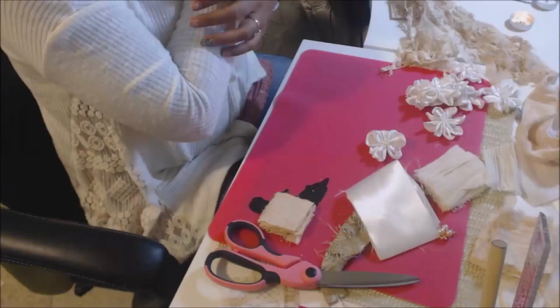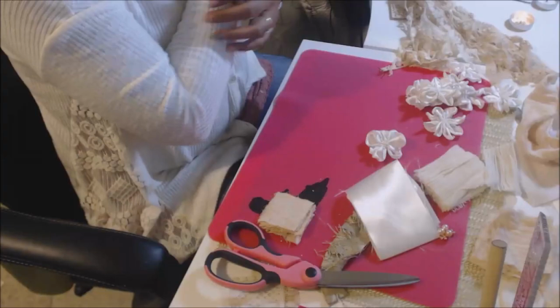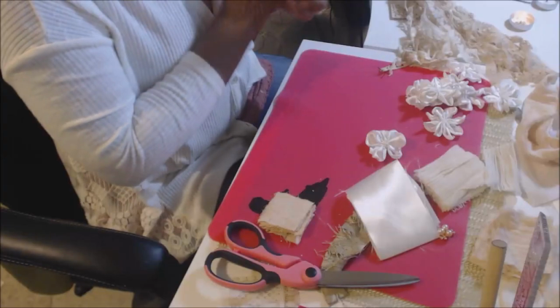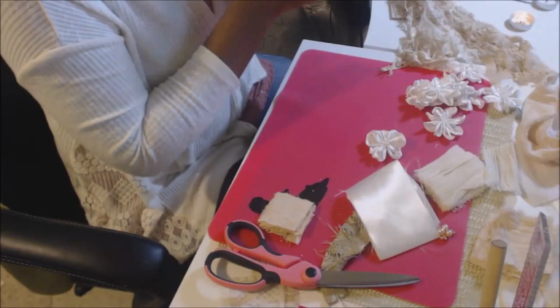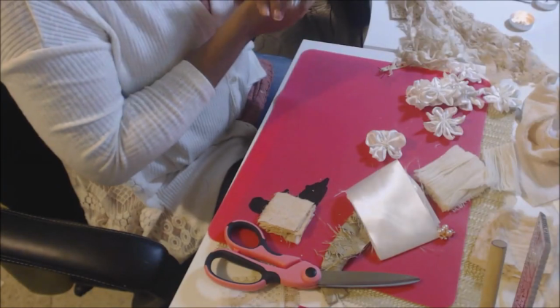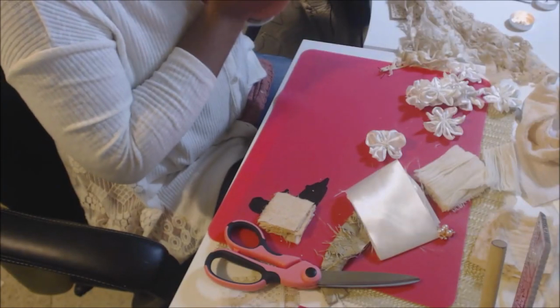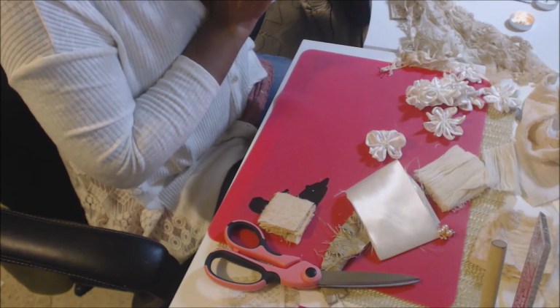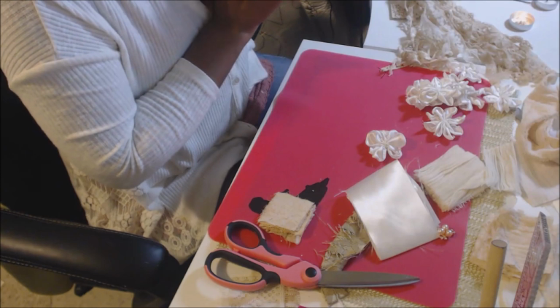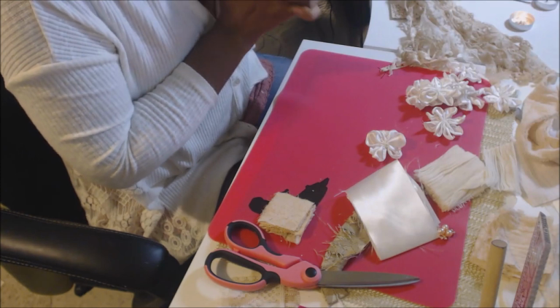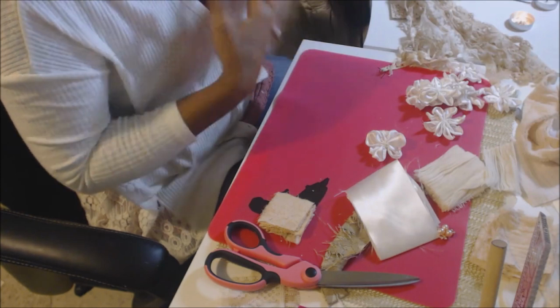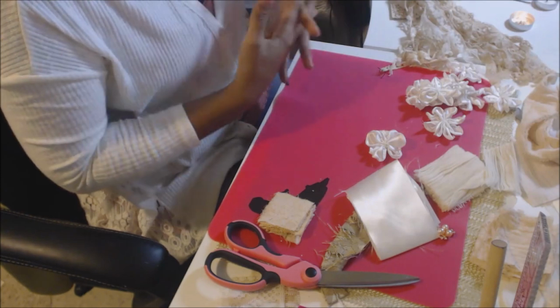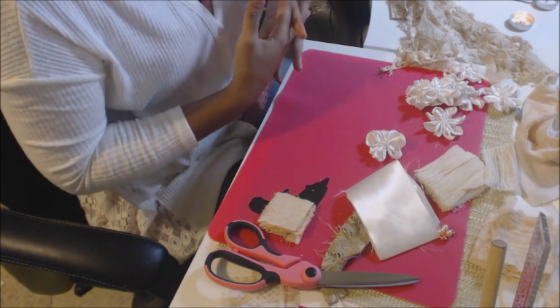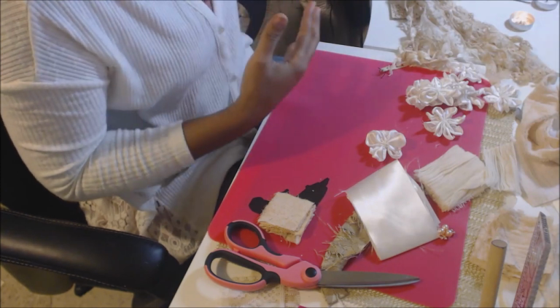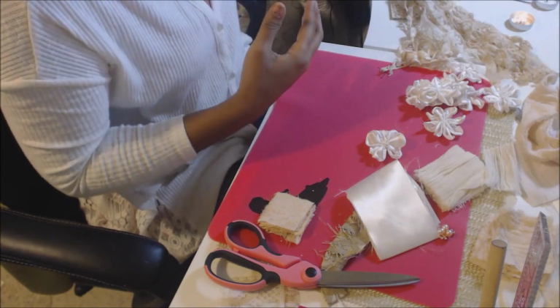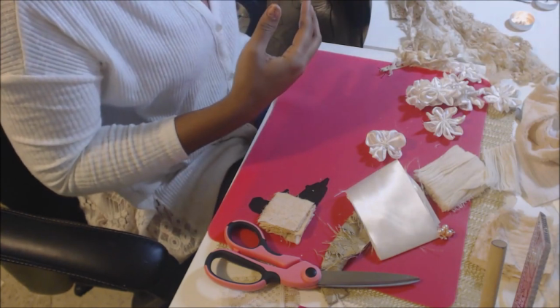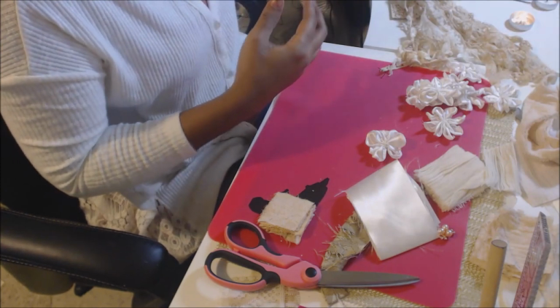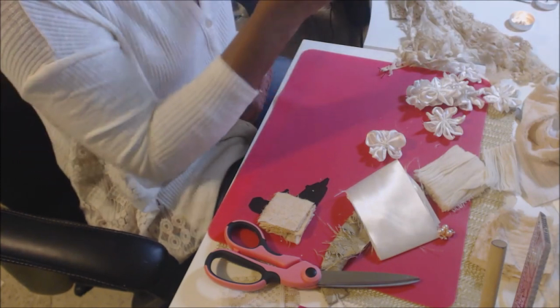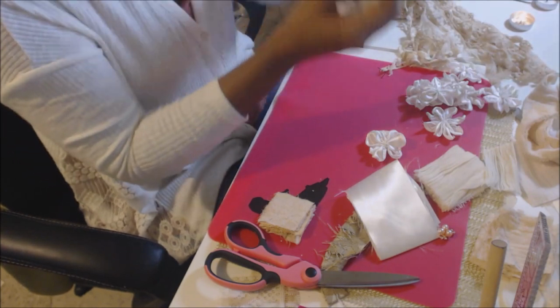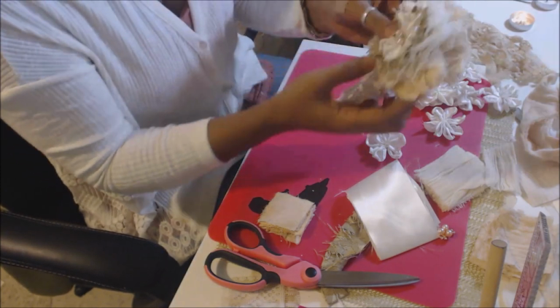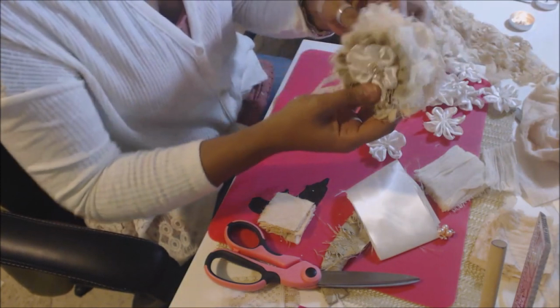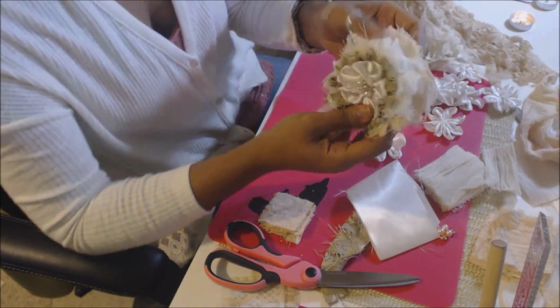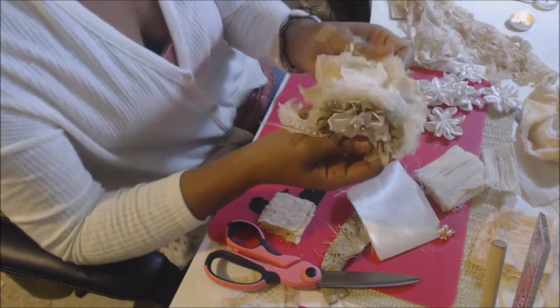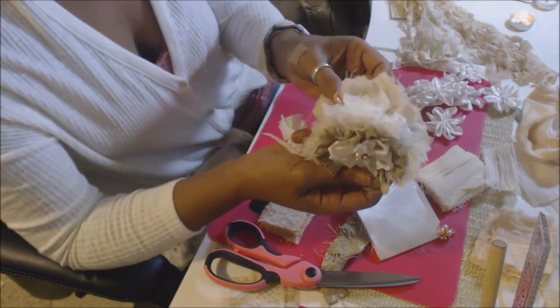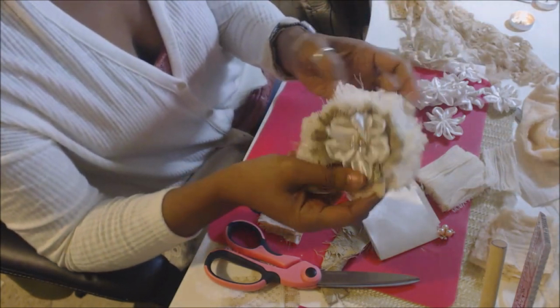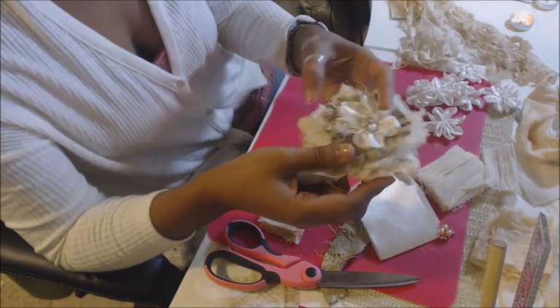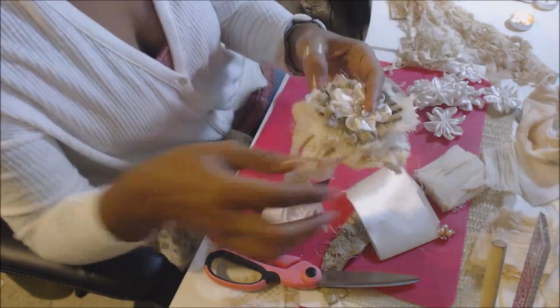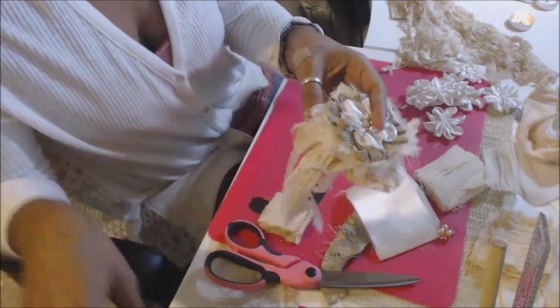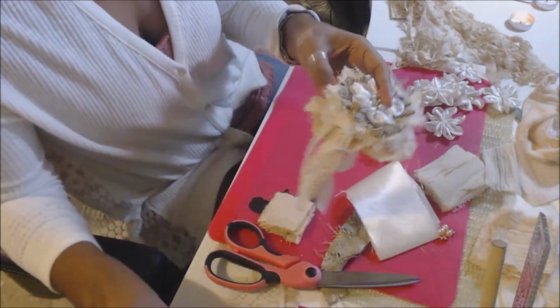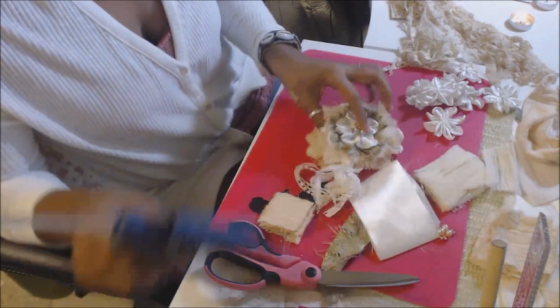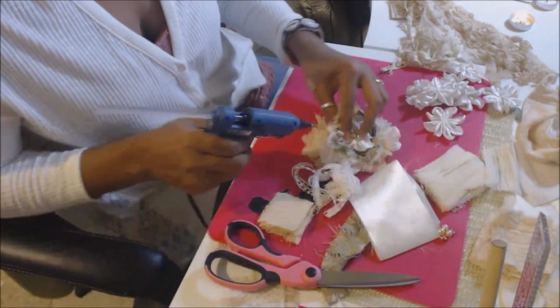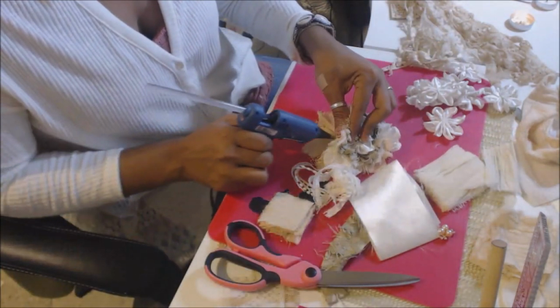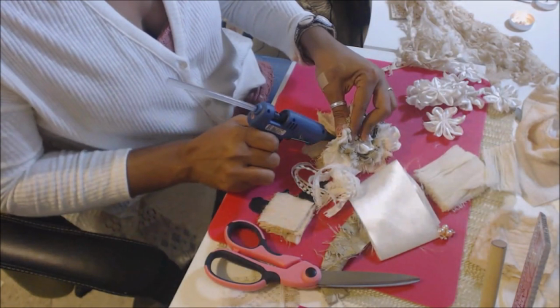Hello, ladies. Hello, everyone. It is May, and we're going to do a flower tutorial. This is a really nice tattered flower tutorial that I have made, and I'll put a little bit of glue here because I see it needs it.